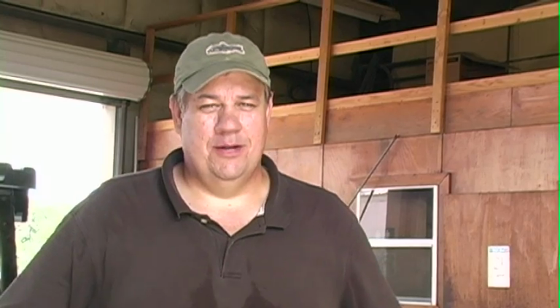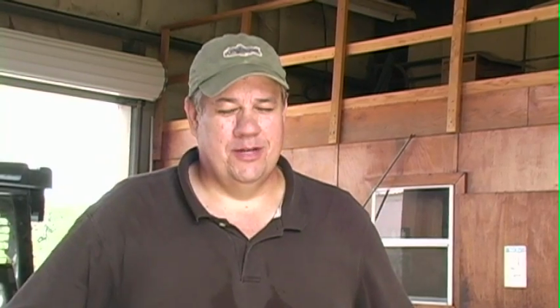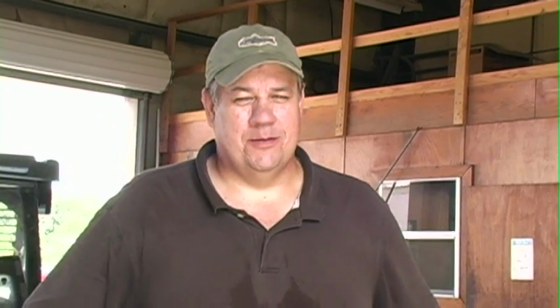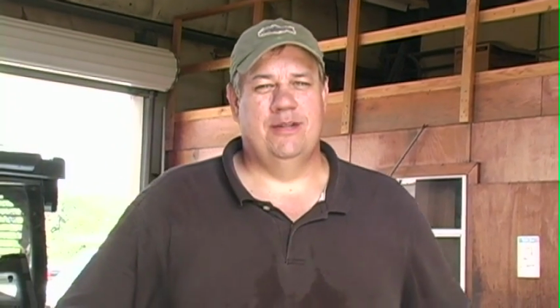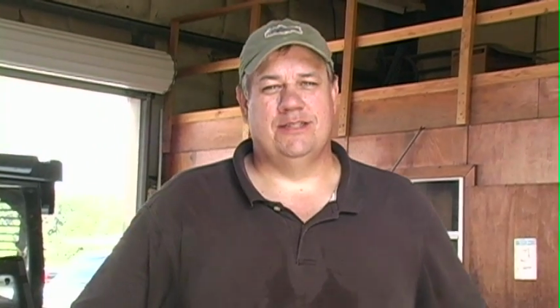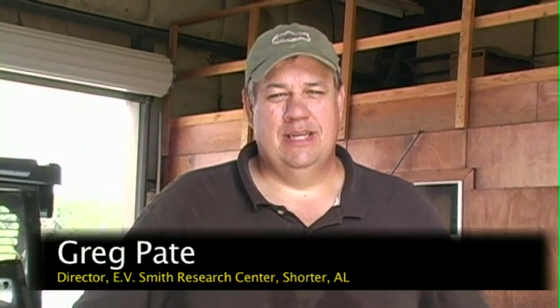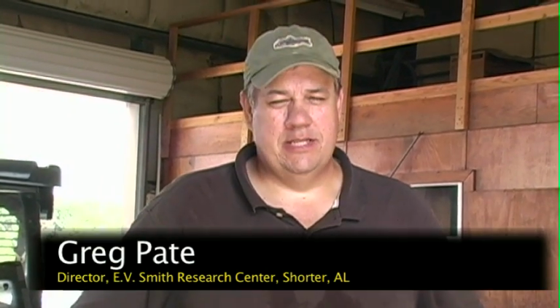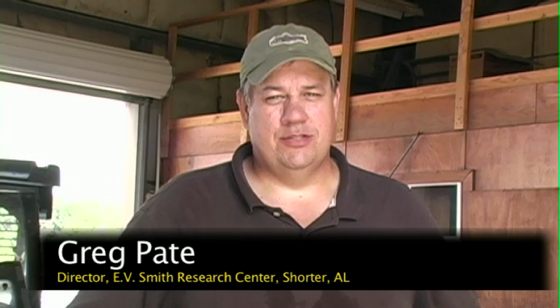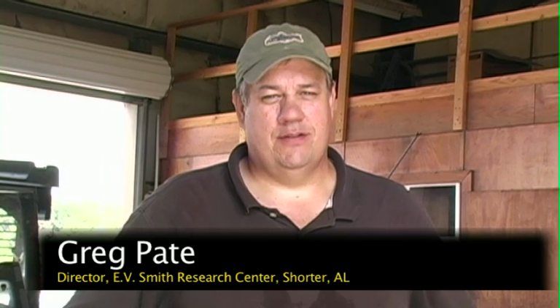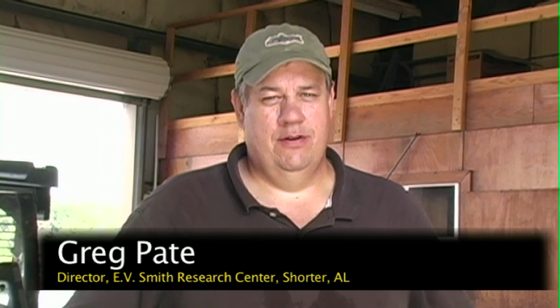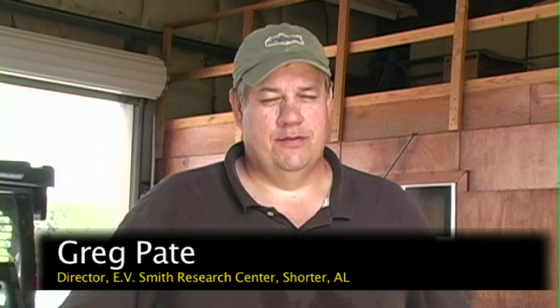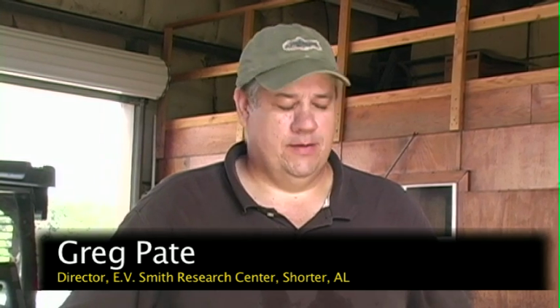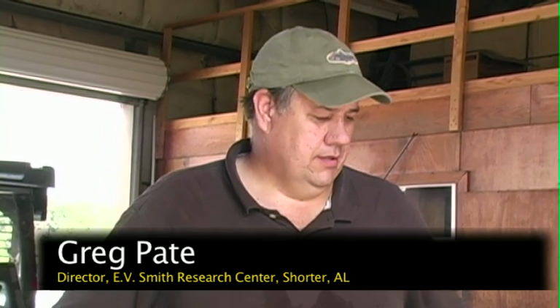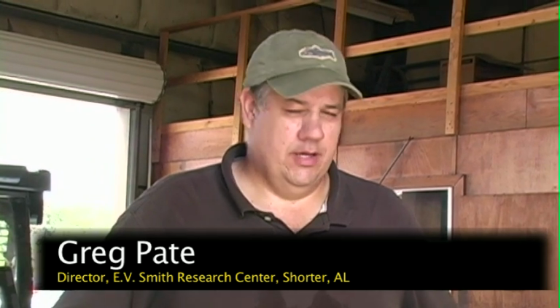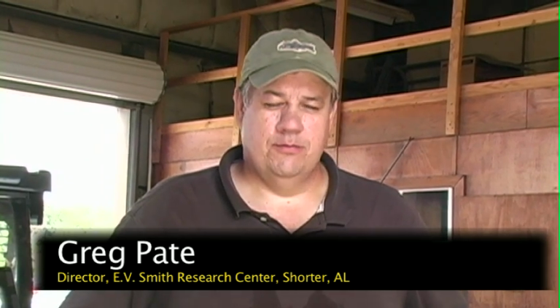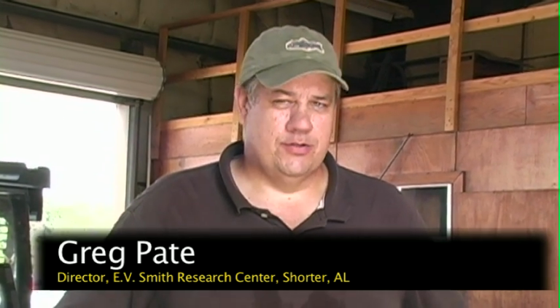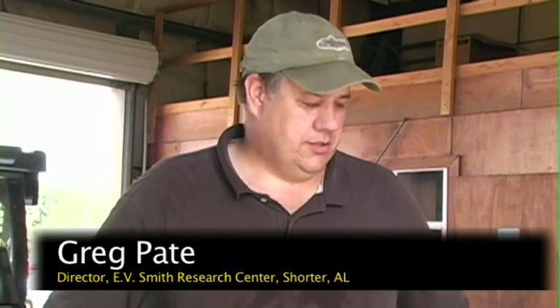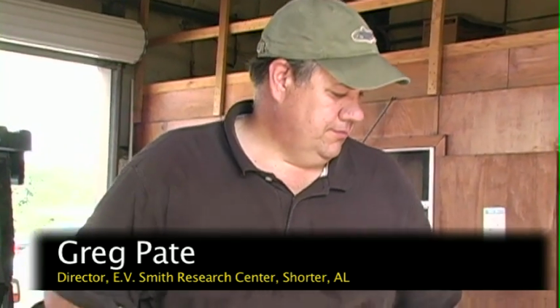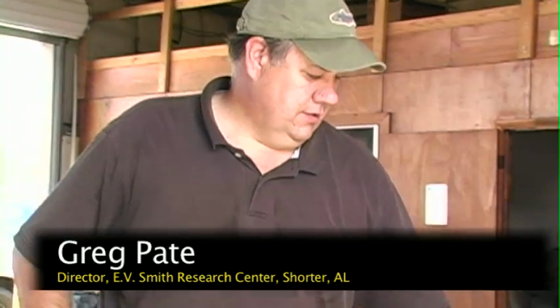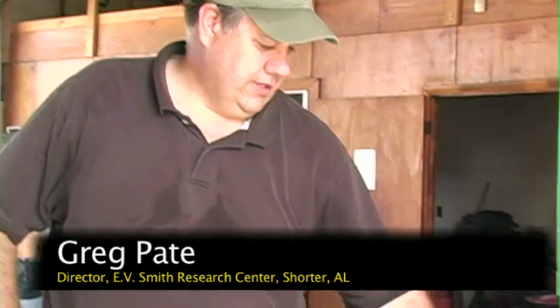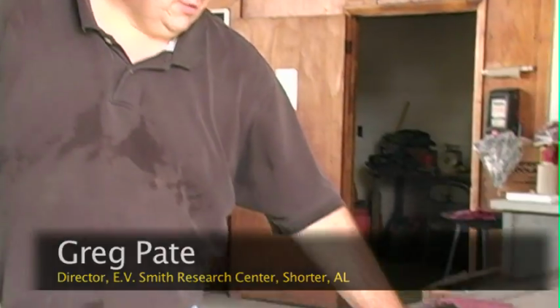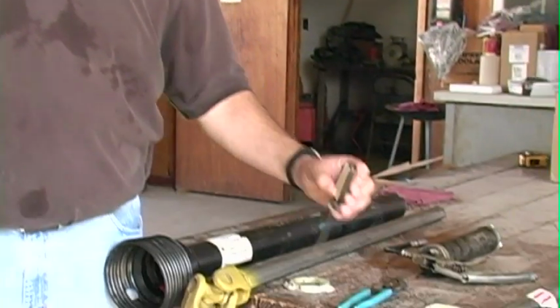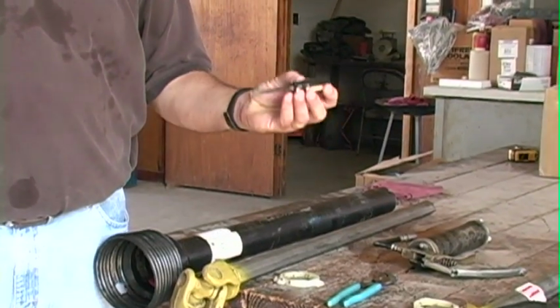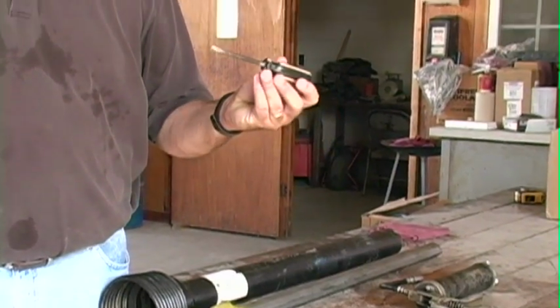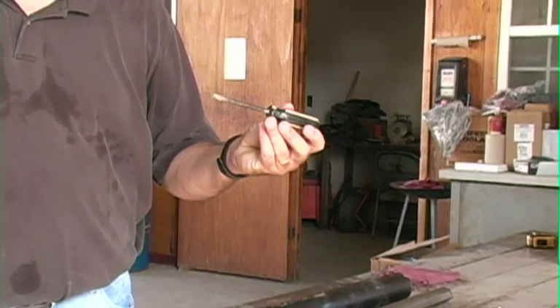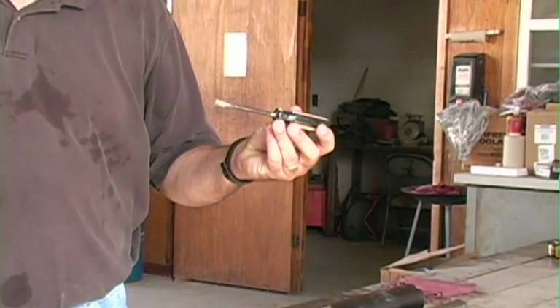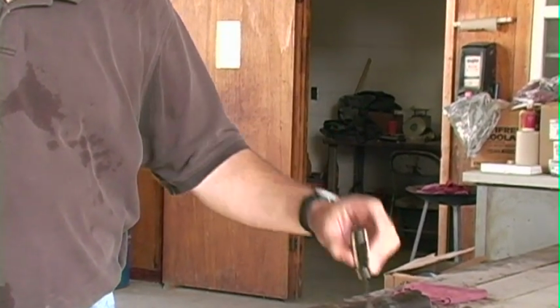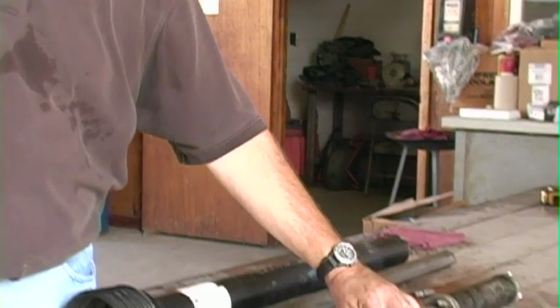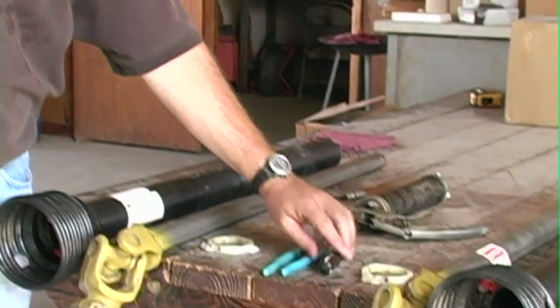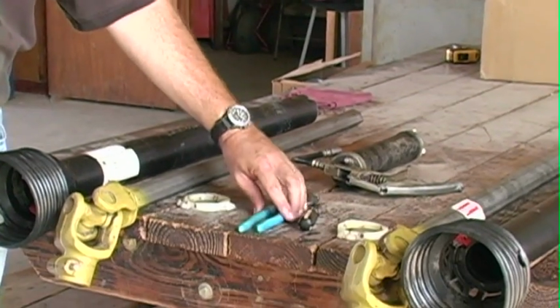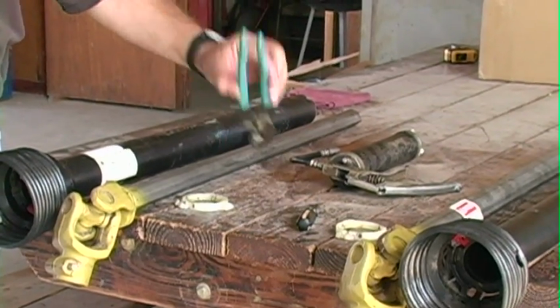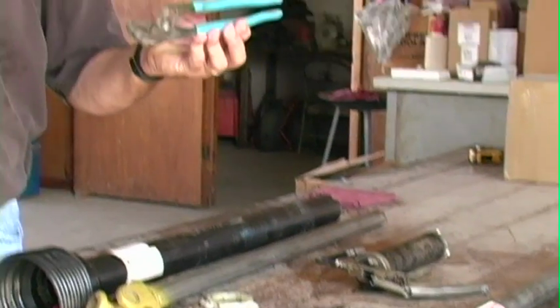Today we're going to demonstrate the proper installation of a PTO shaft cover for safety. To do this, we'll use a couple of tools. This is a very simple operation that requires a flathead screwdriver and a good pair of wire pliers.